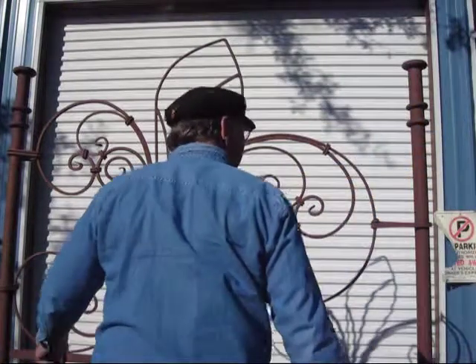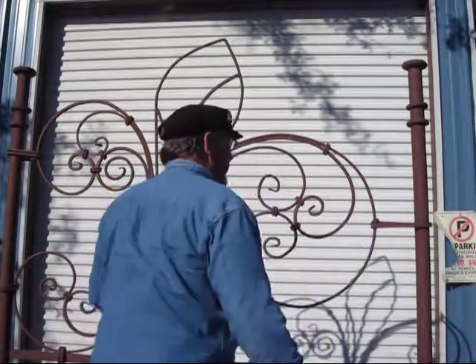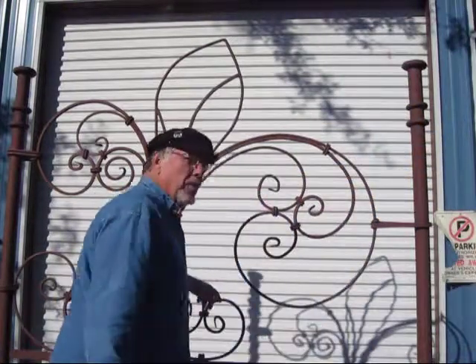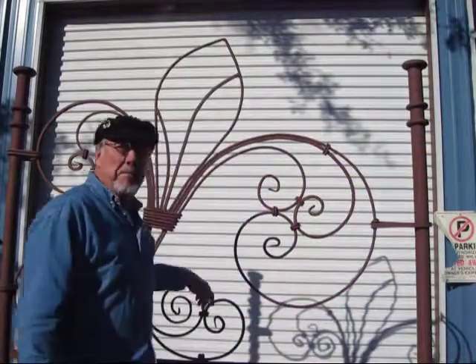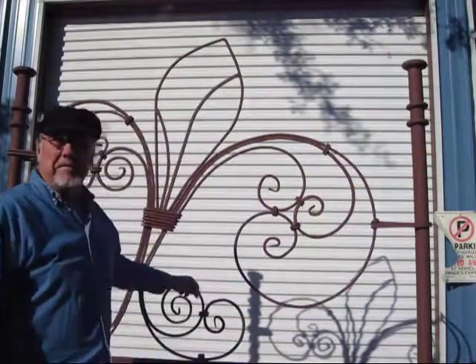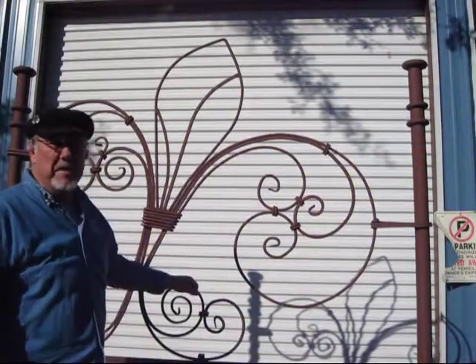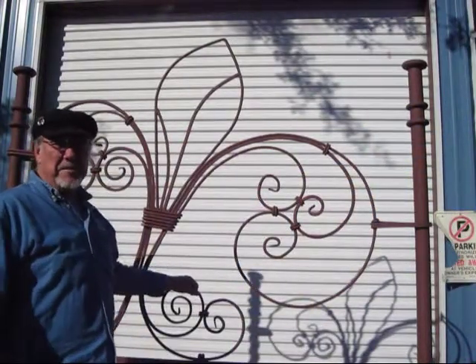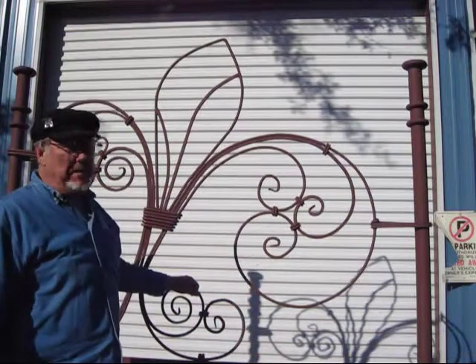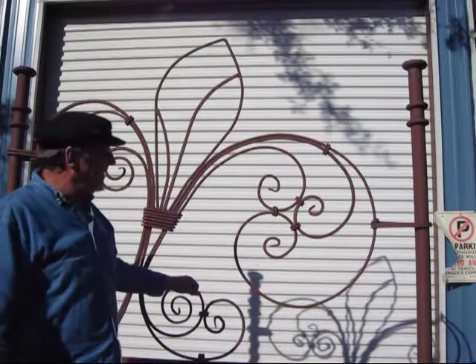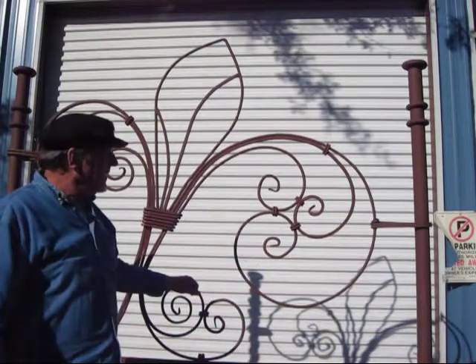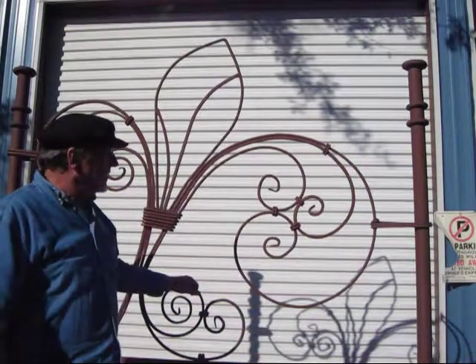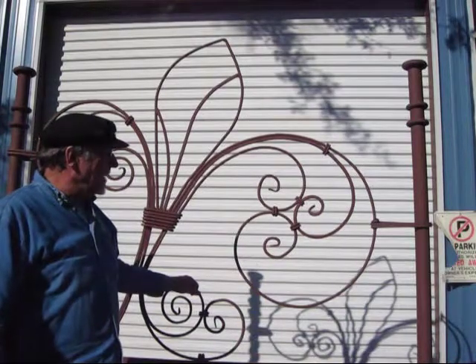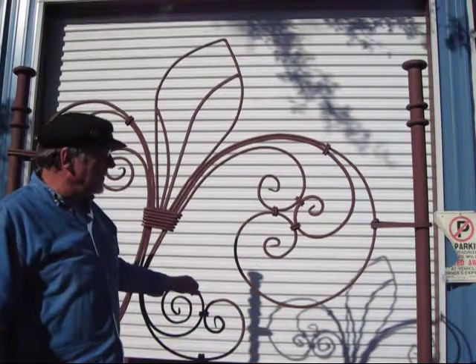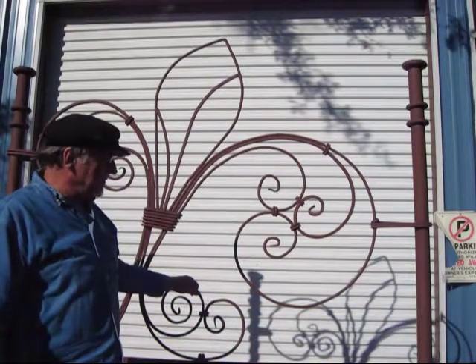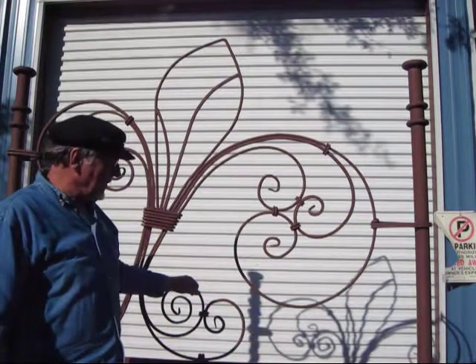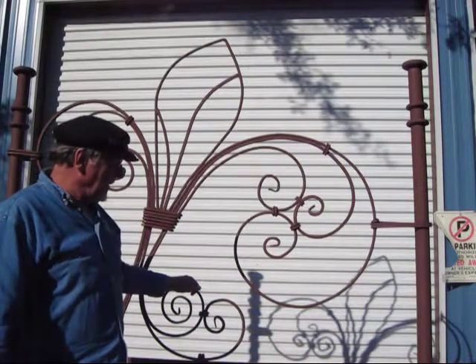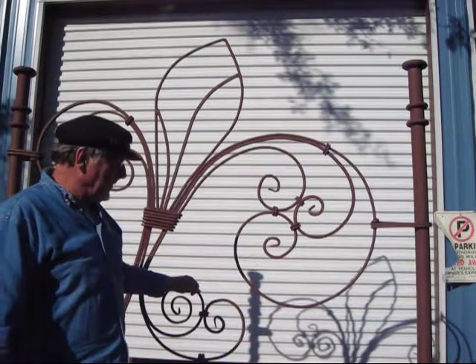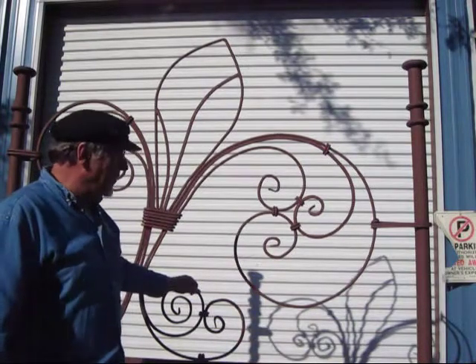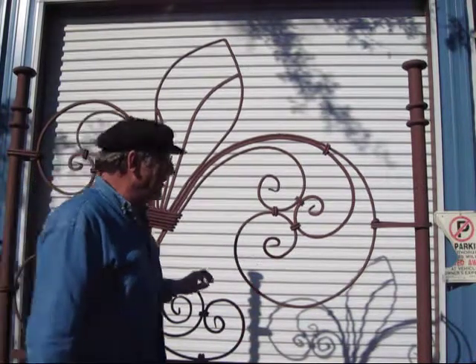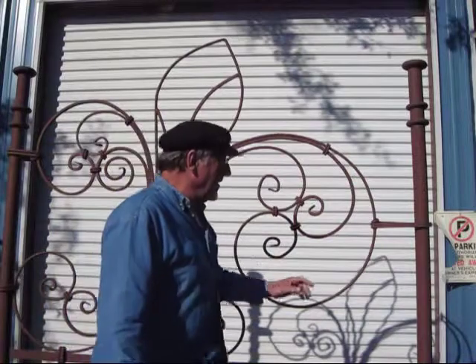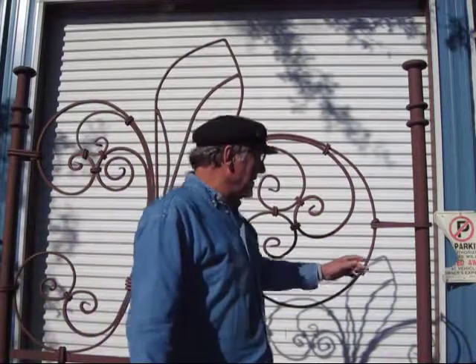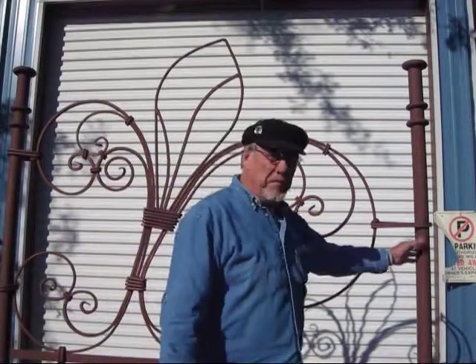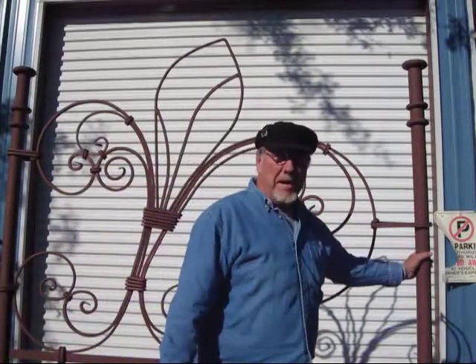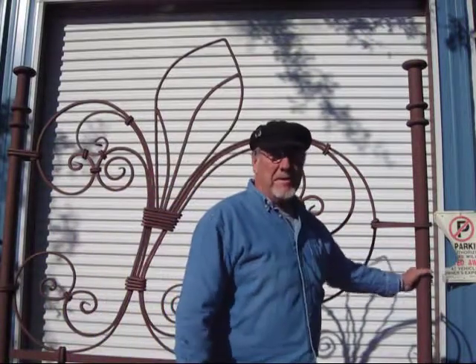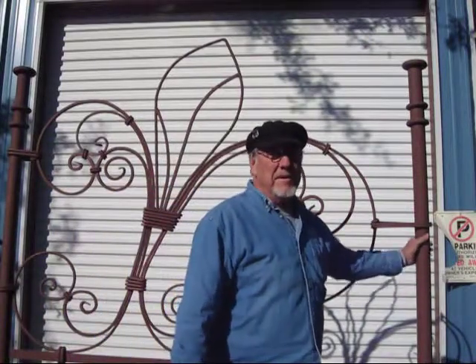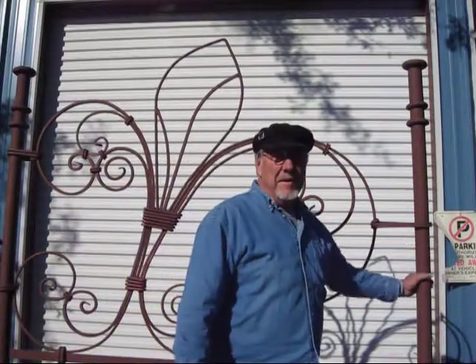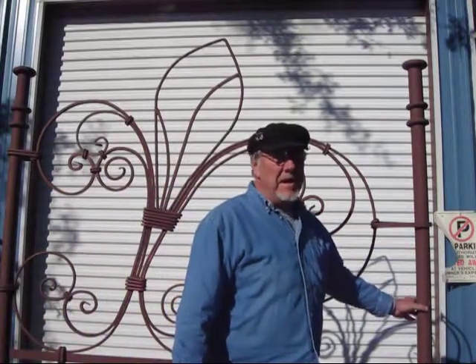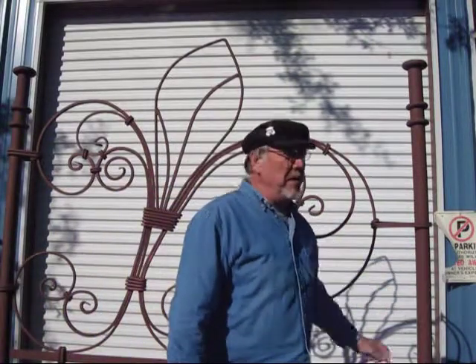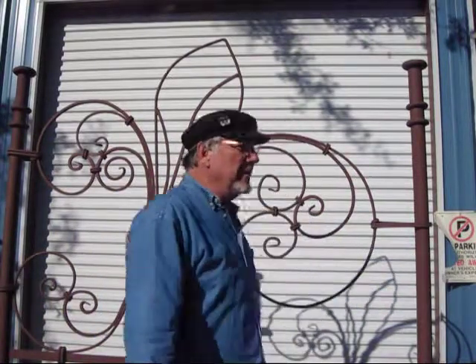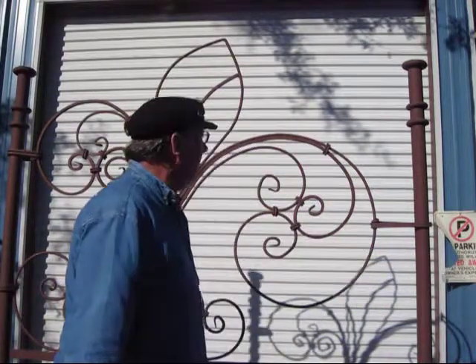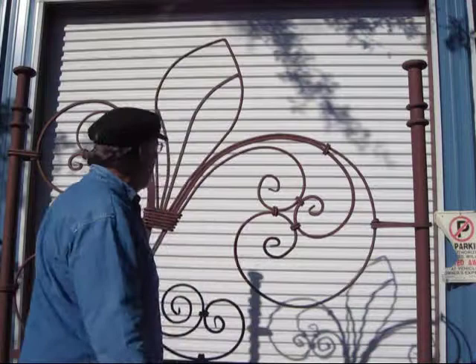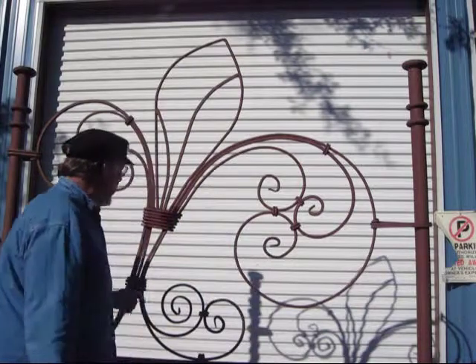This is a fleur de lis bed, custom made from solid iron, except for the posts. The posts are schedule 40 pipe. This is handmade, one of a kind.